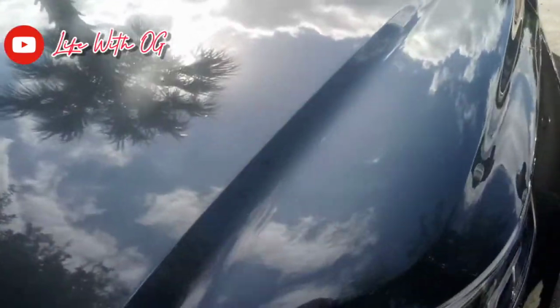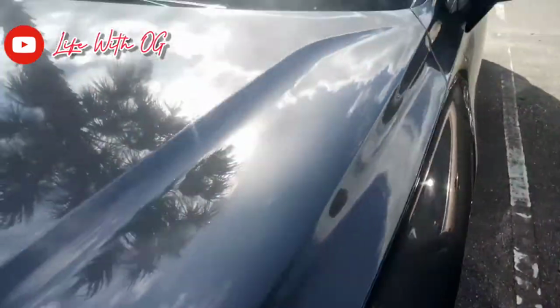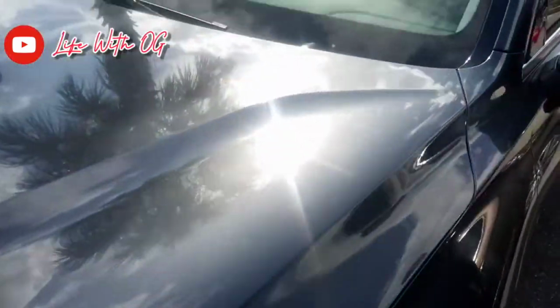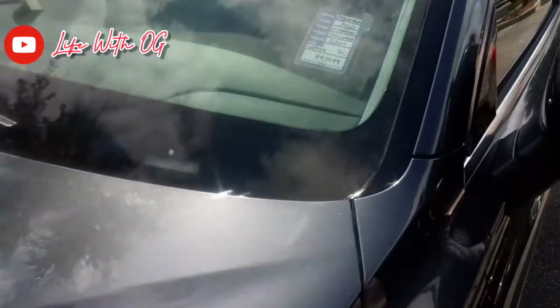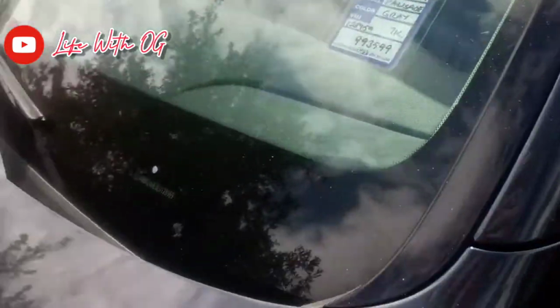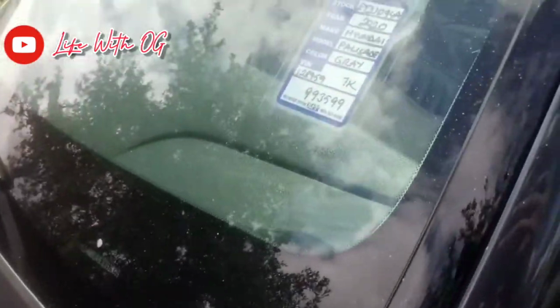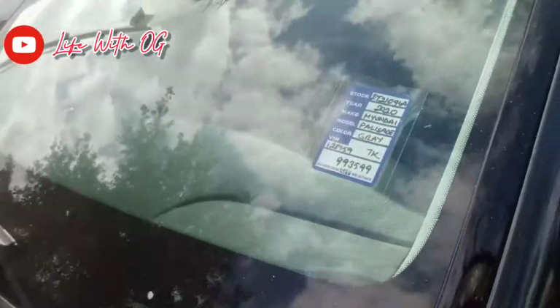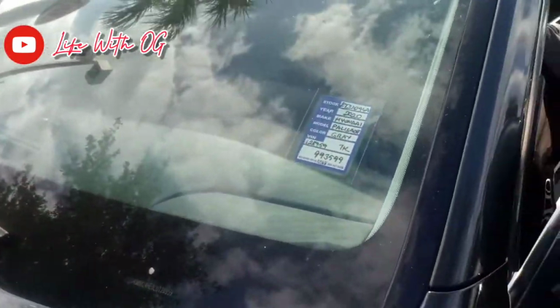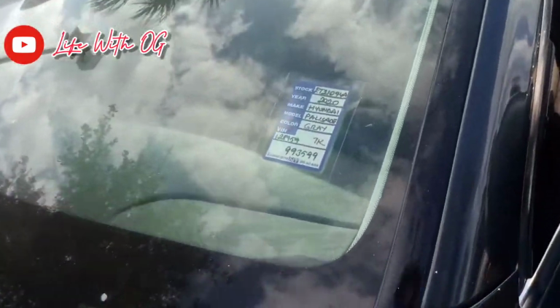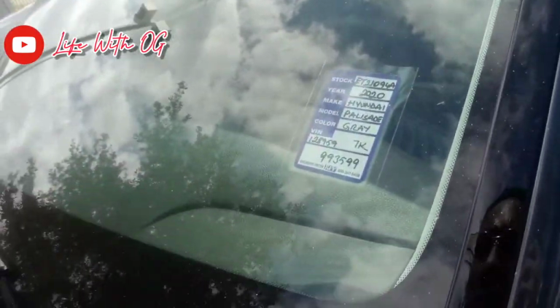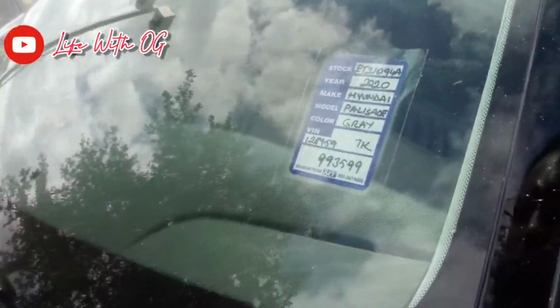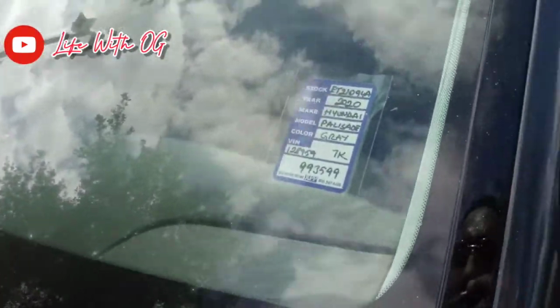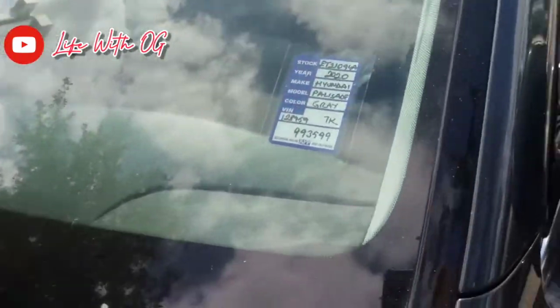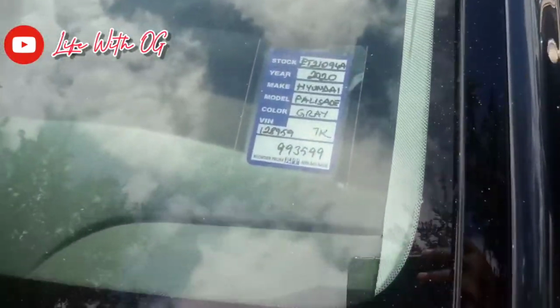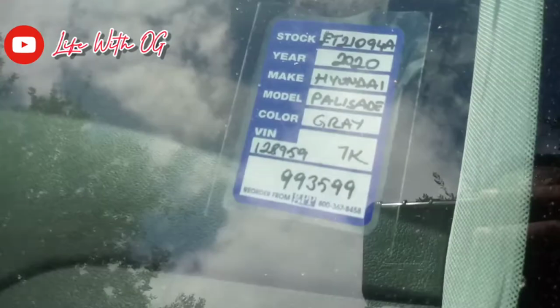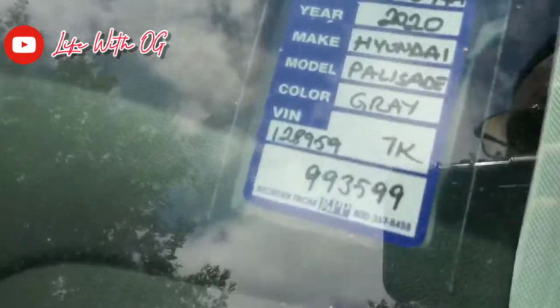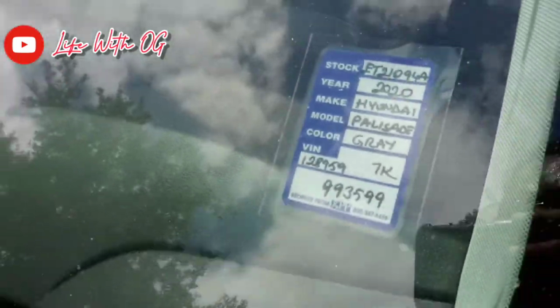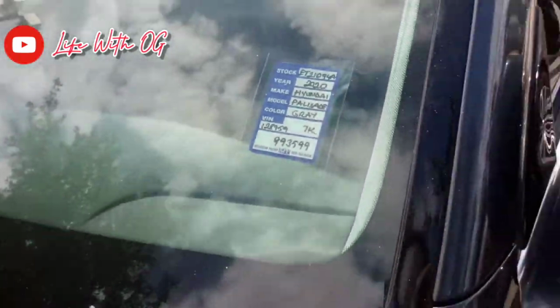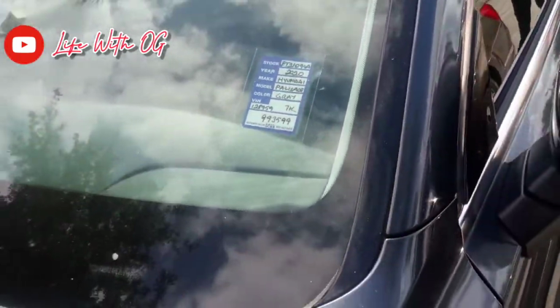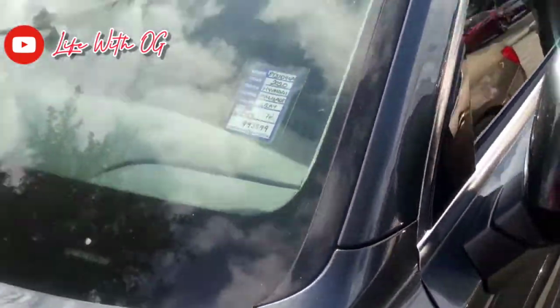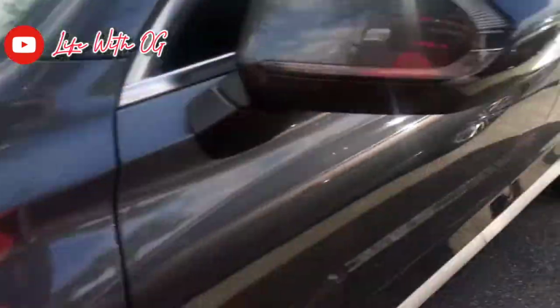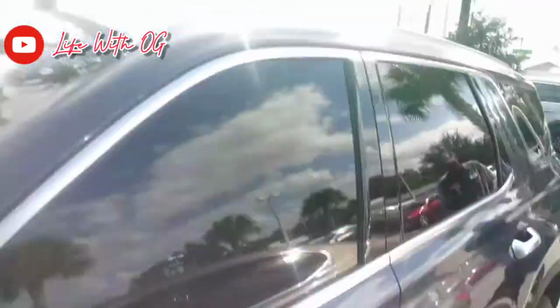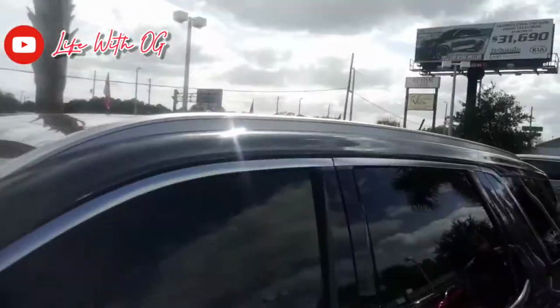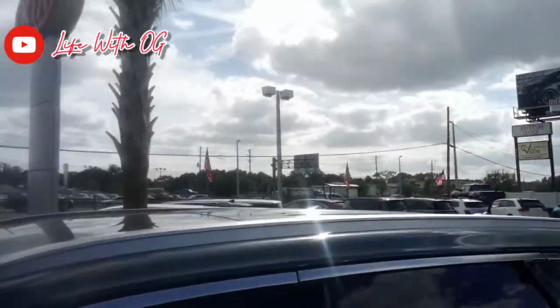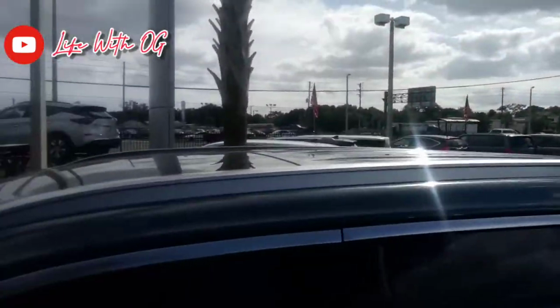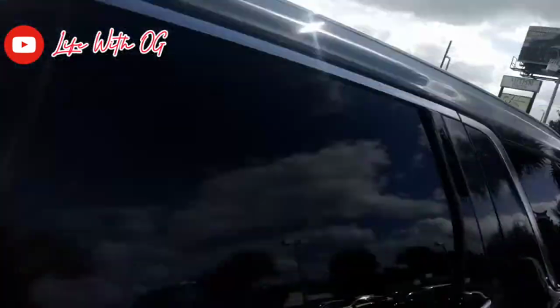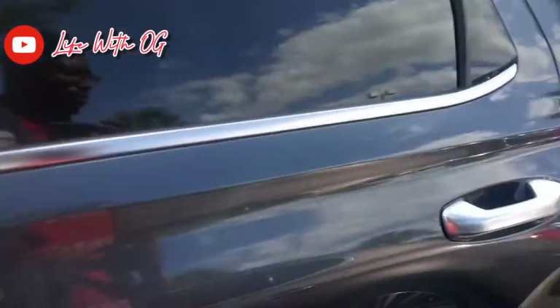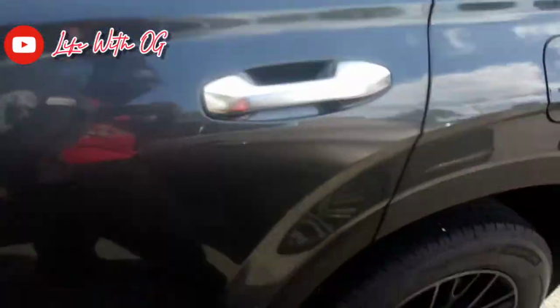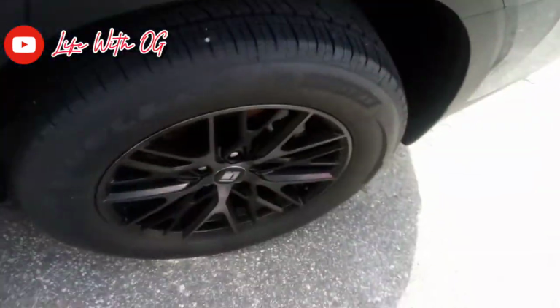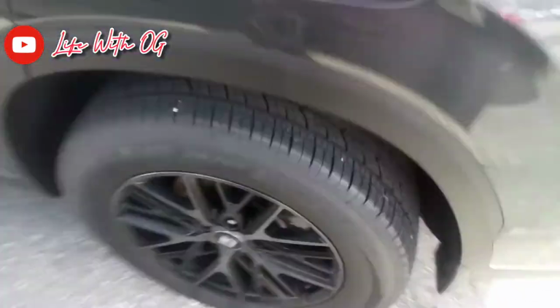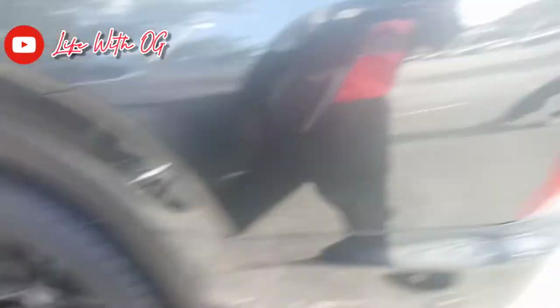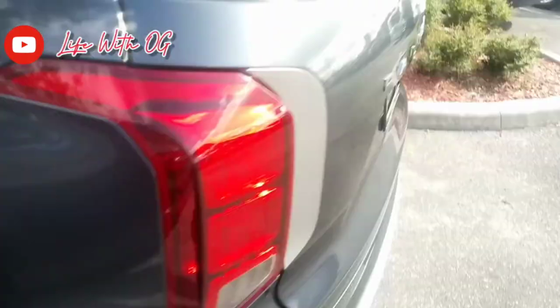This particular vehicle is gray, and it has 7,000 miles on it — and this is a 2020. A 2020 with the roof rack, the sunroof, the tints, and the rims already on it.